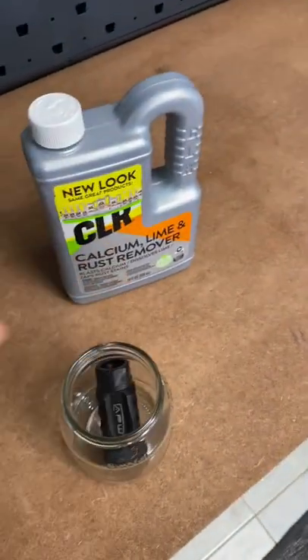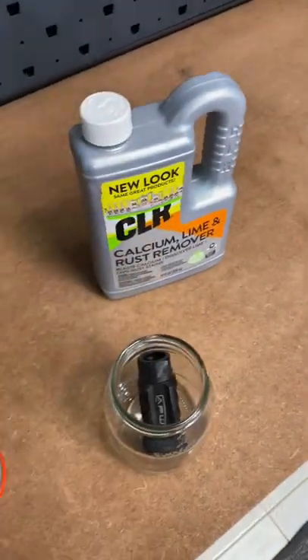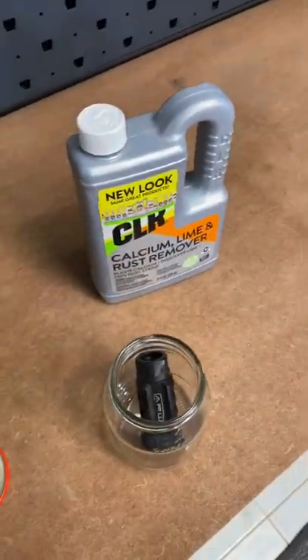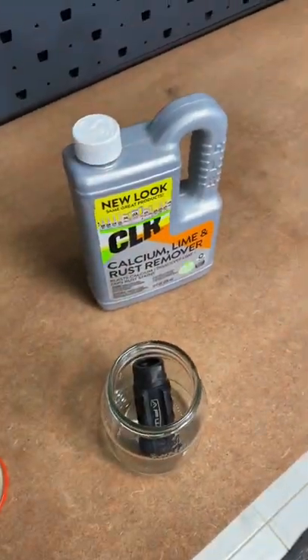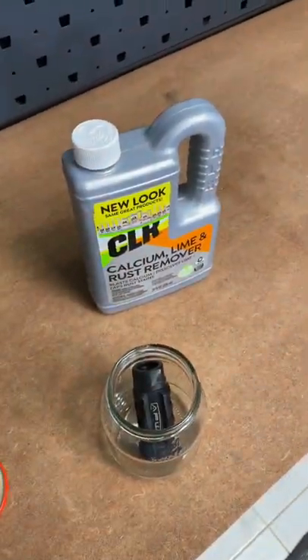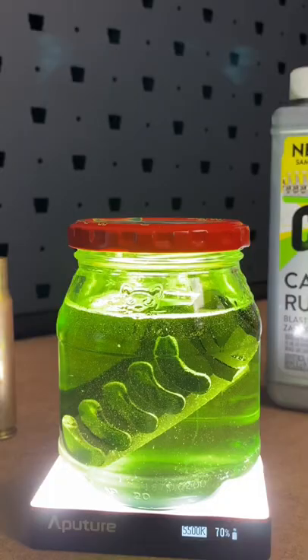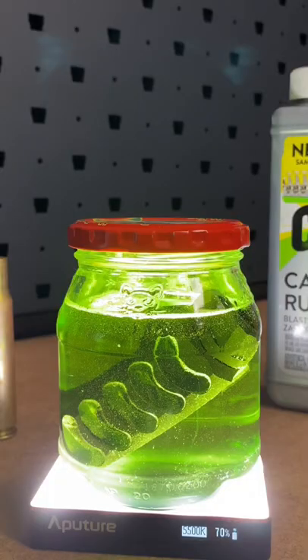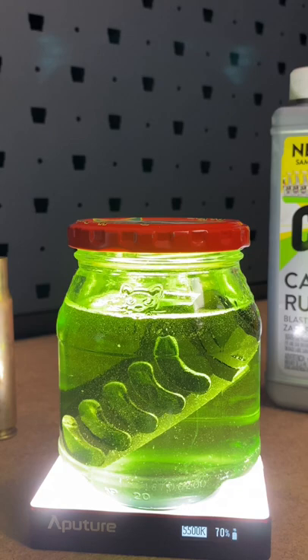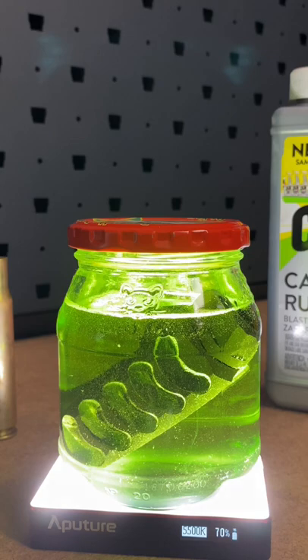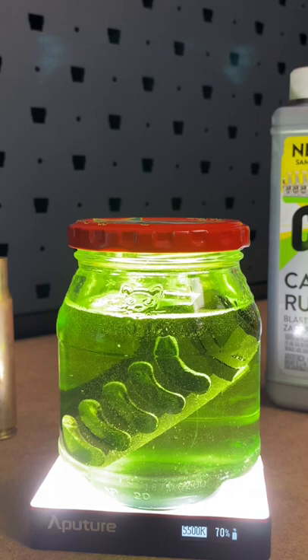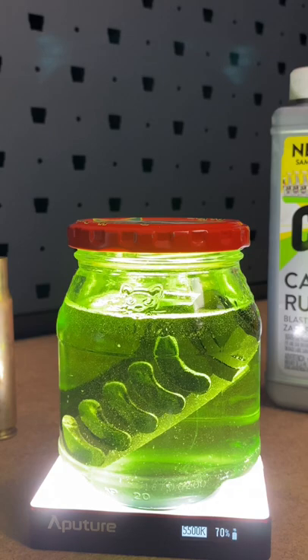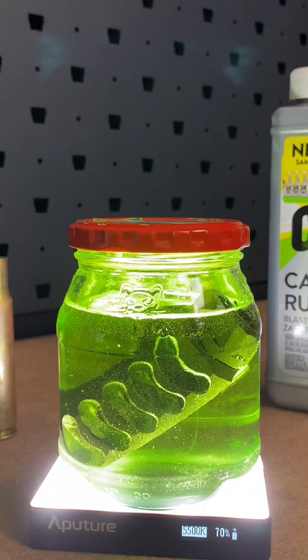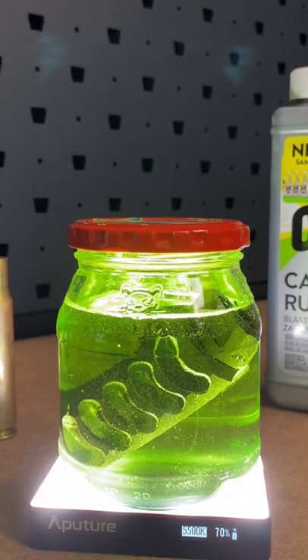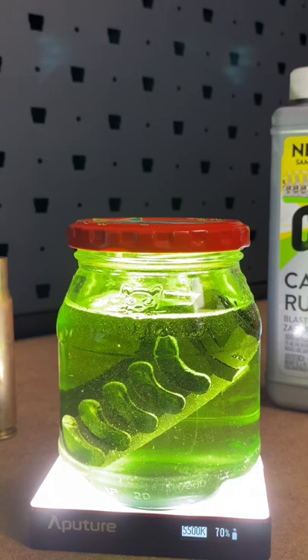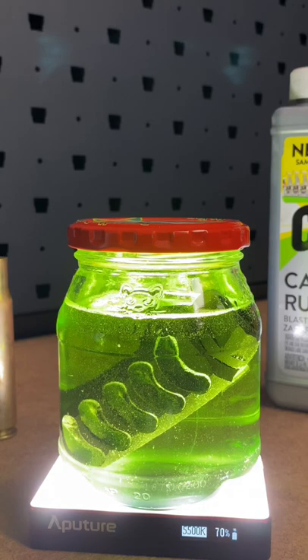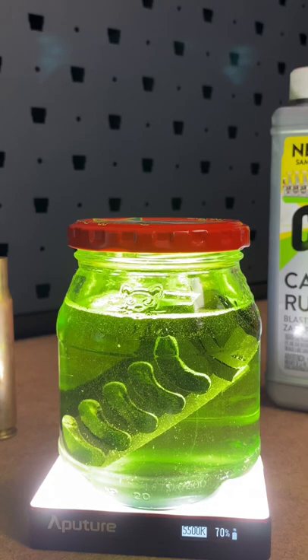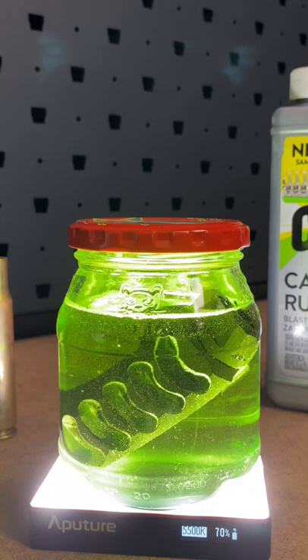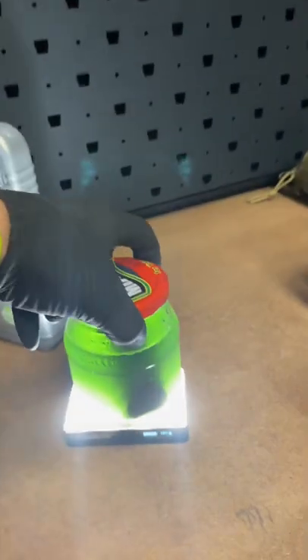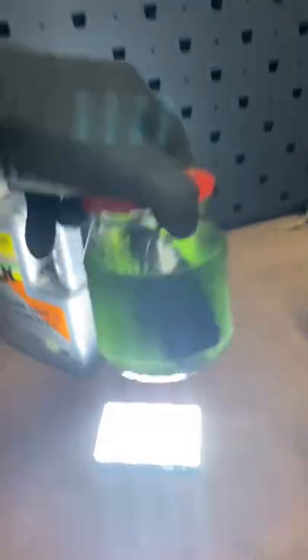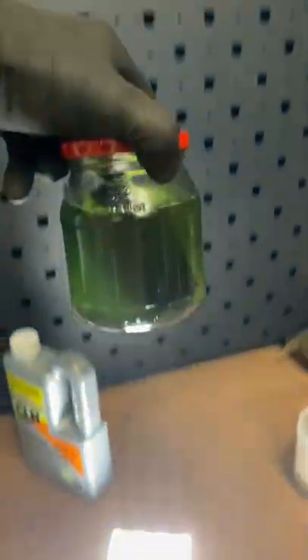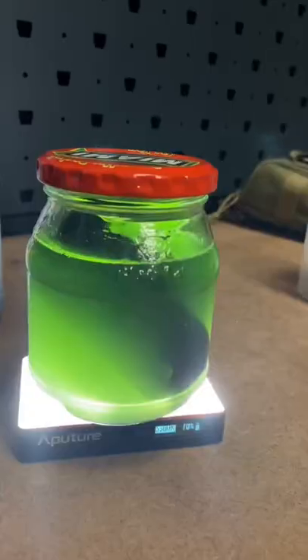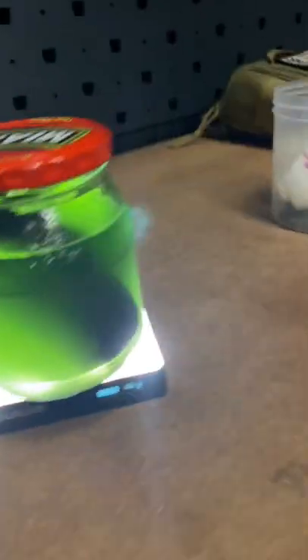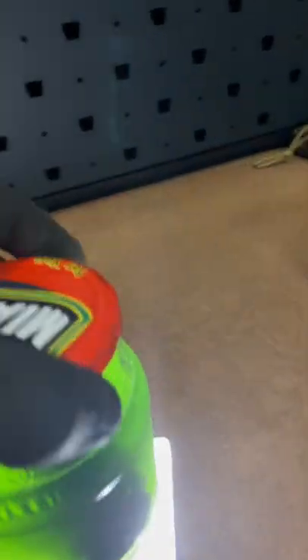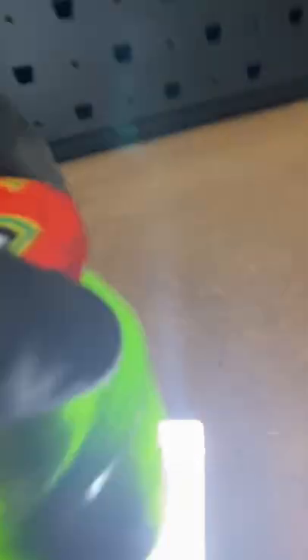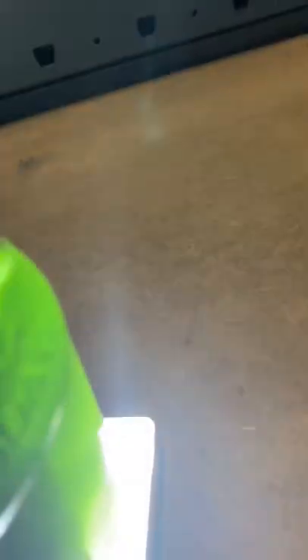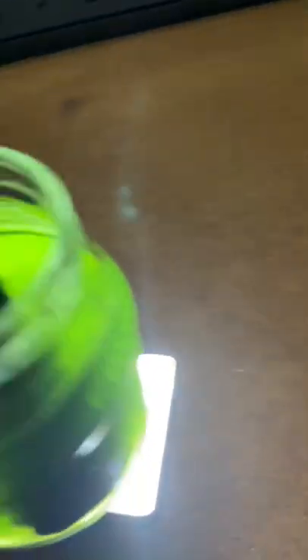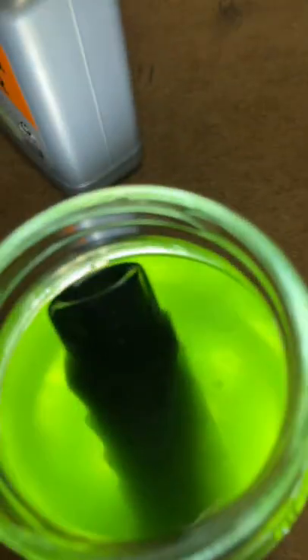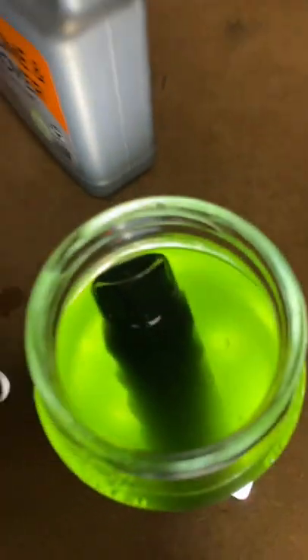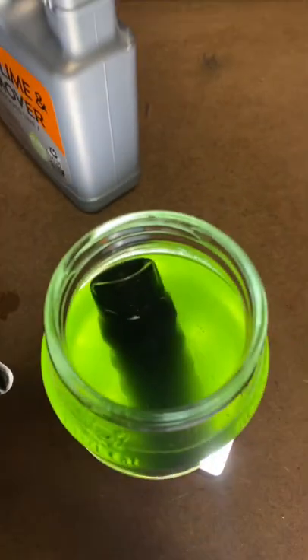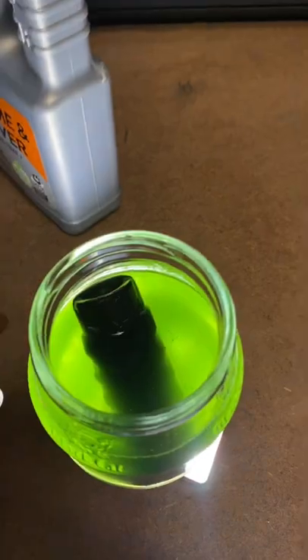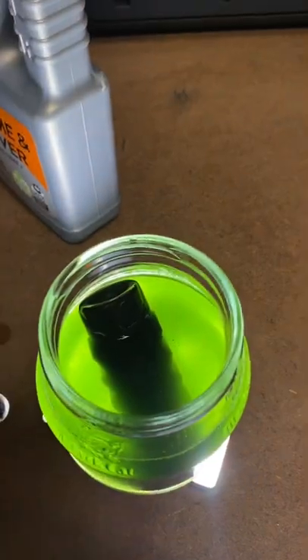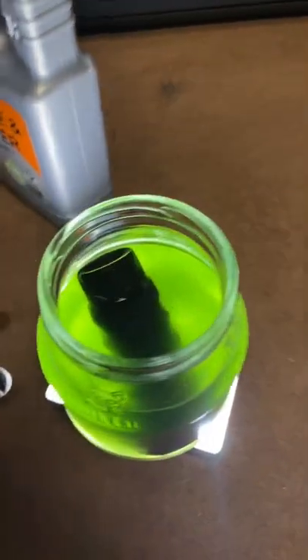So let's see what the CLR does. As you can see, it is bubbling, so it is slowly doing its thing. It's been a few hours, but to my surprise it does seem like the CLR is holding.